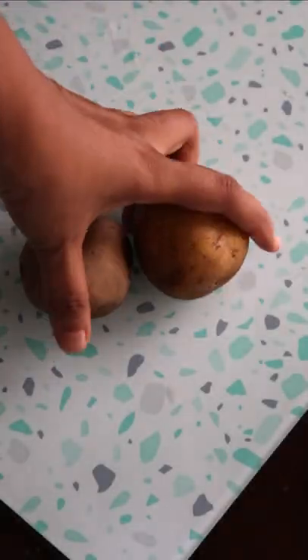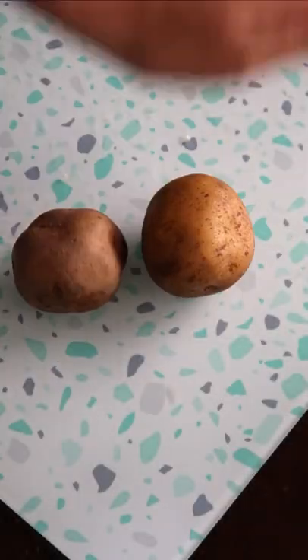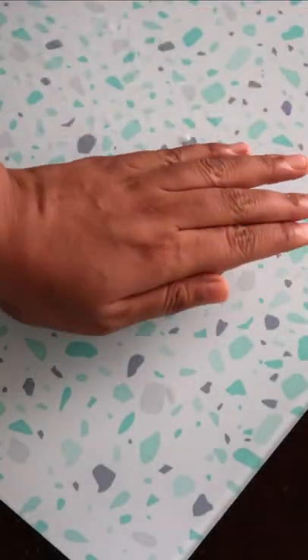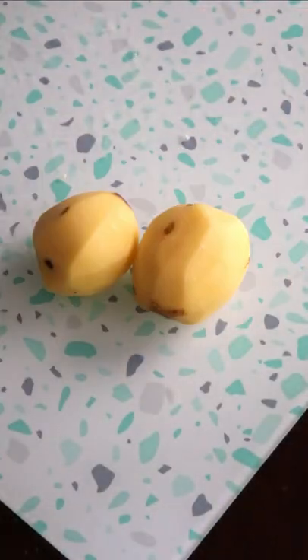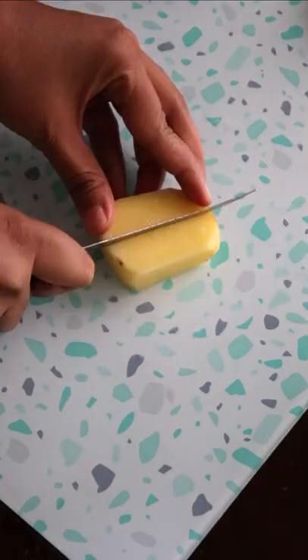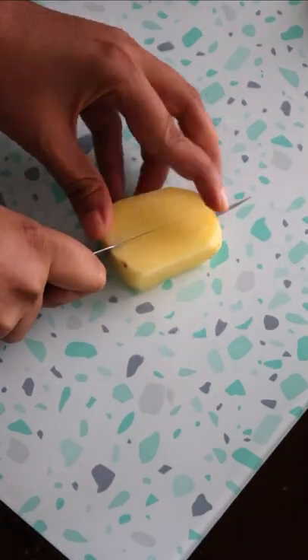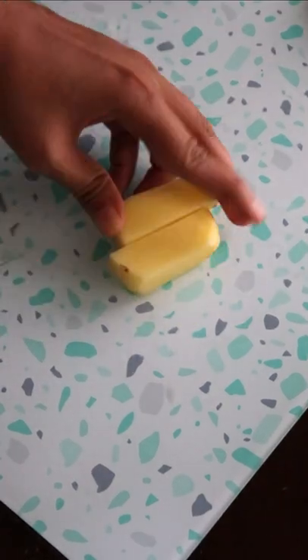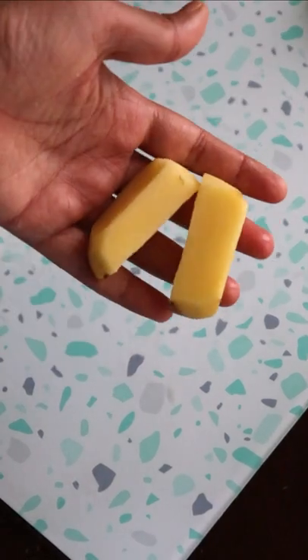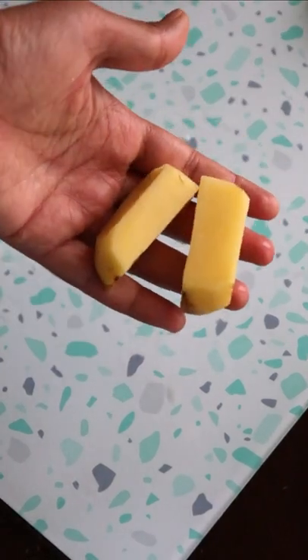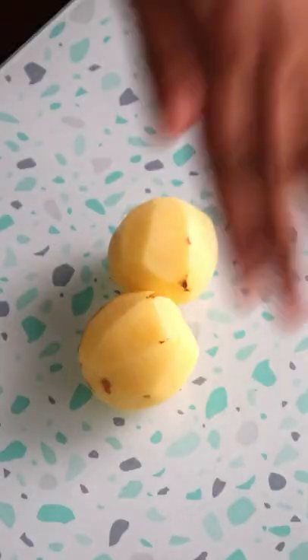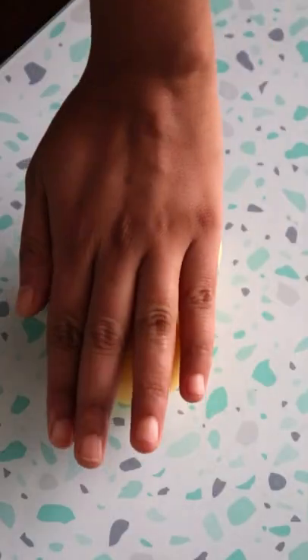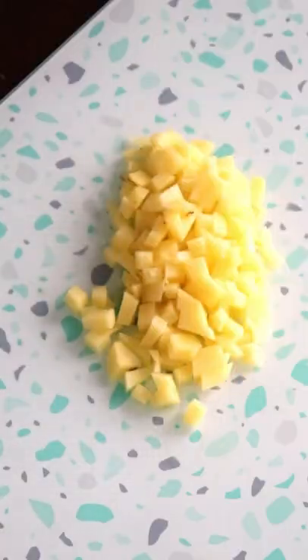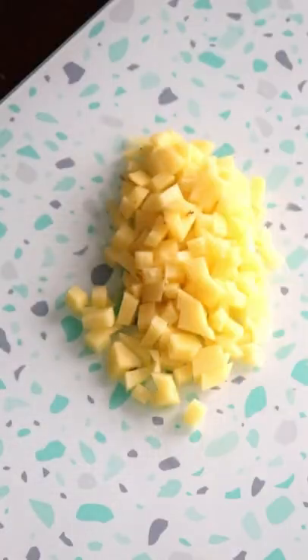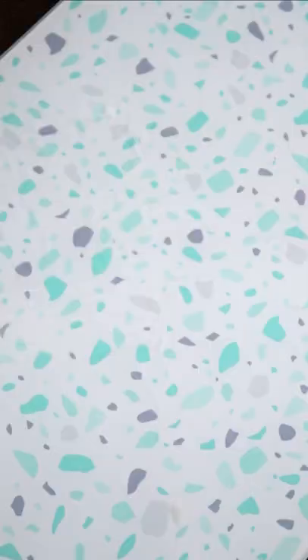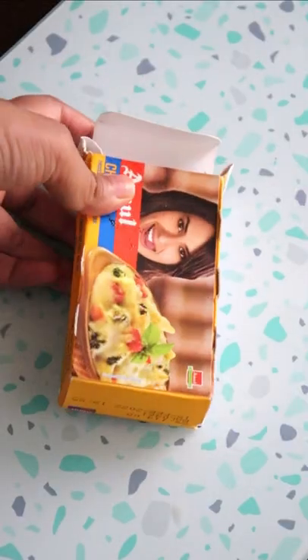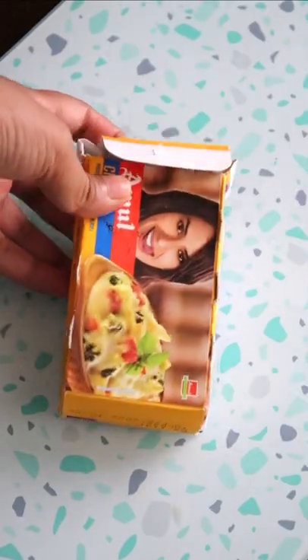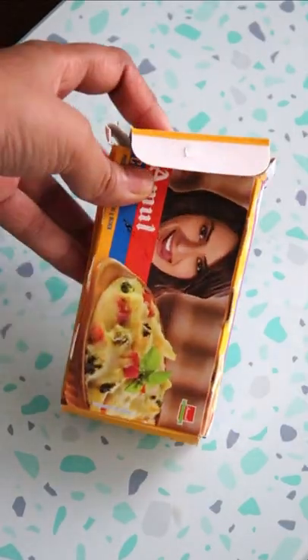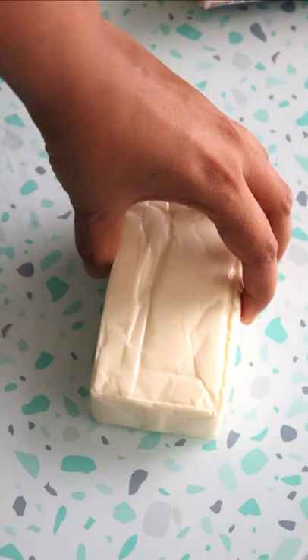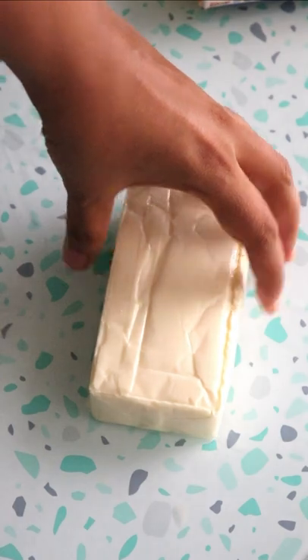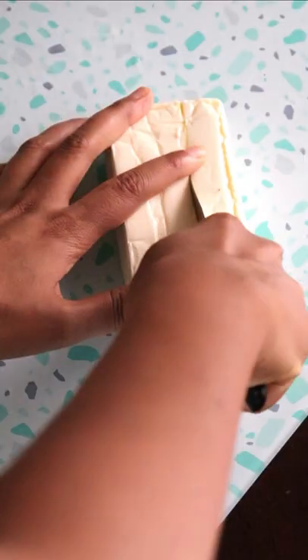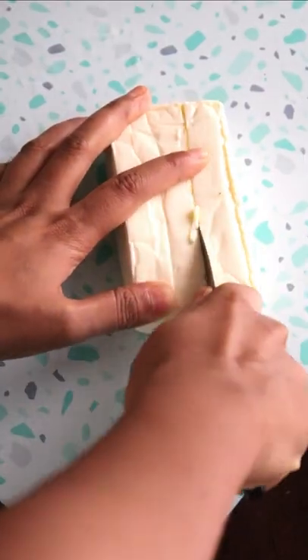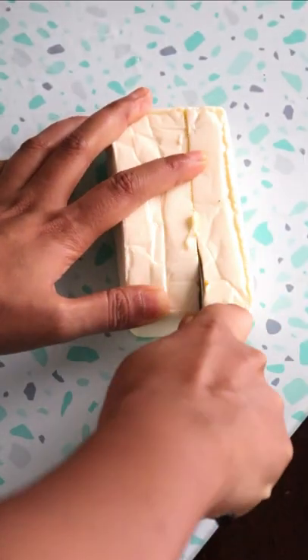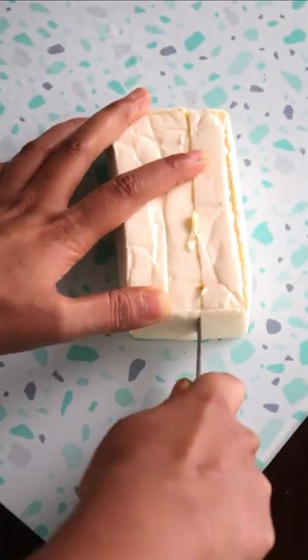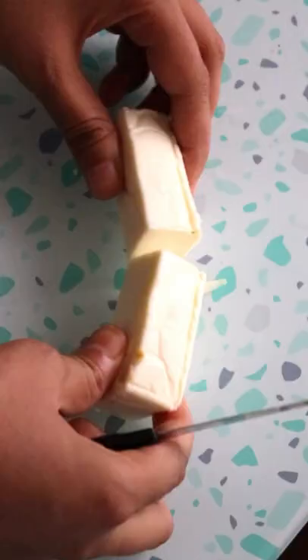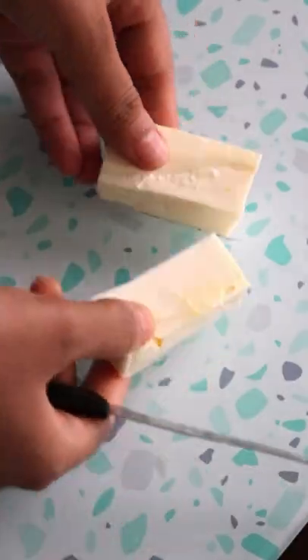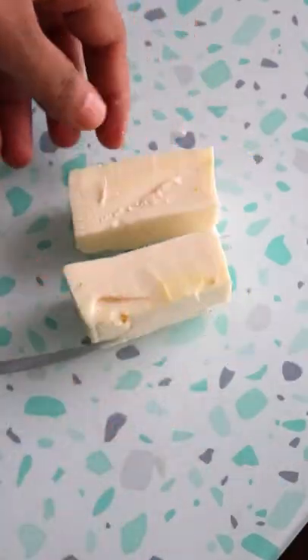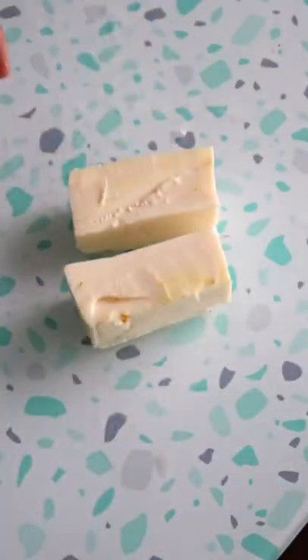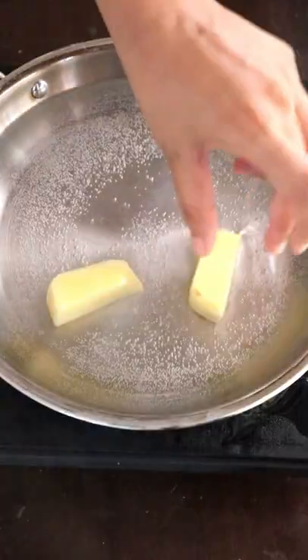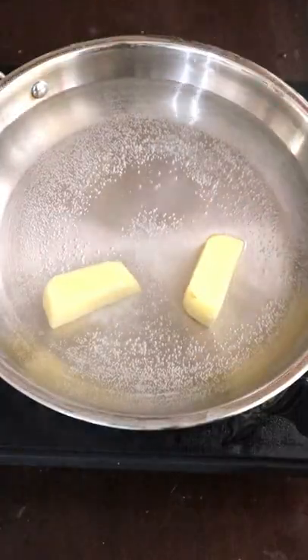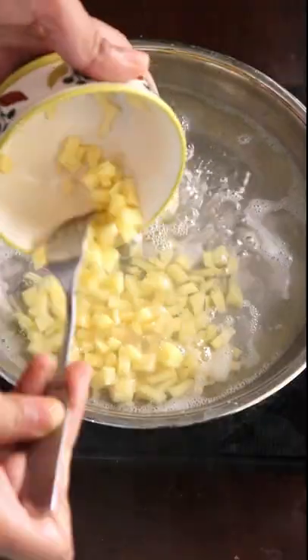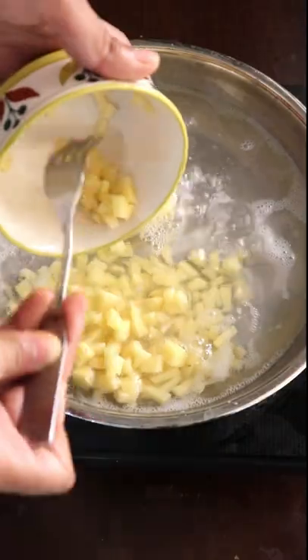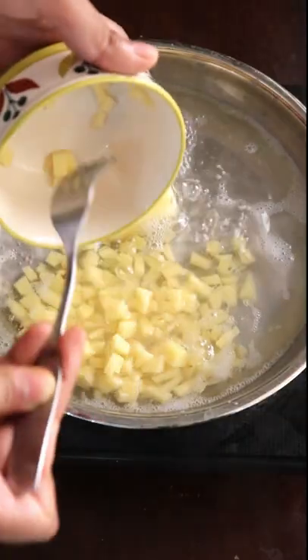First, we need to chop potatoes in different shapes. Then we have to take cheese — if you want a cheesy corn dog, go with mozzarella cheese; otherwise you can go with normal processed cheese.